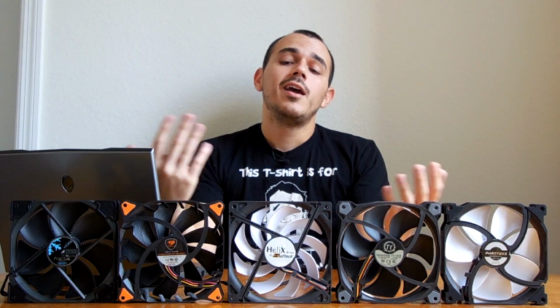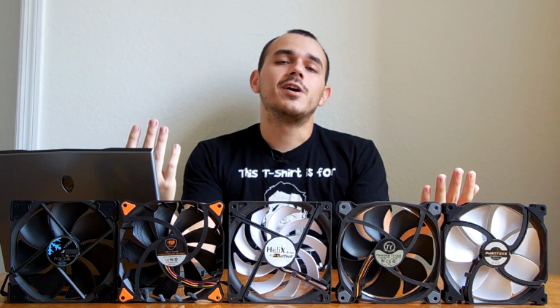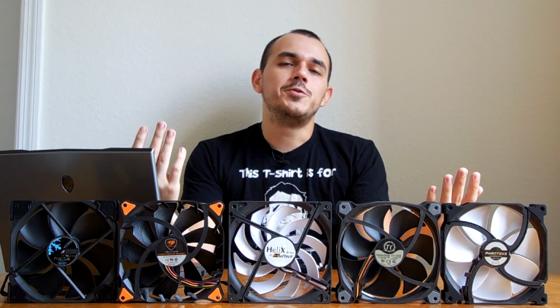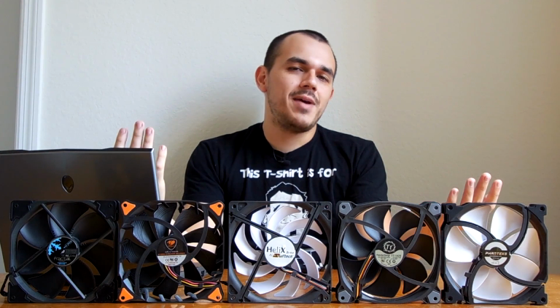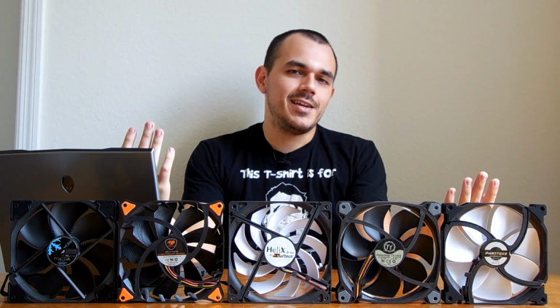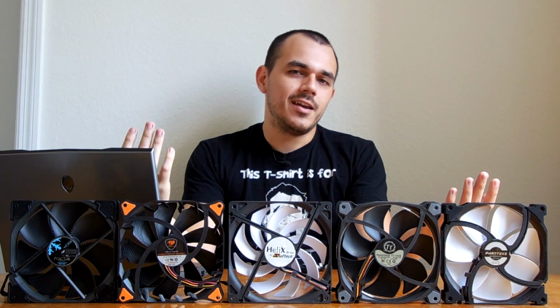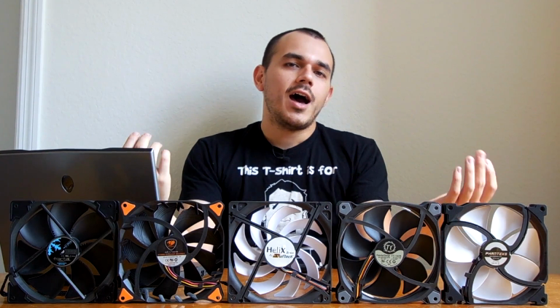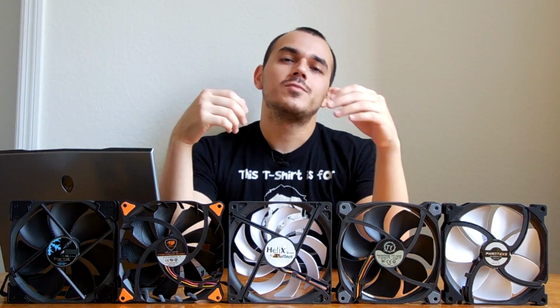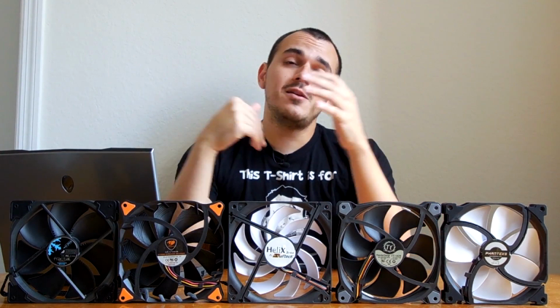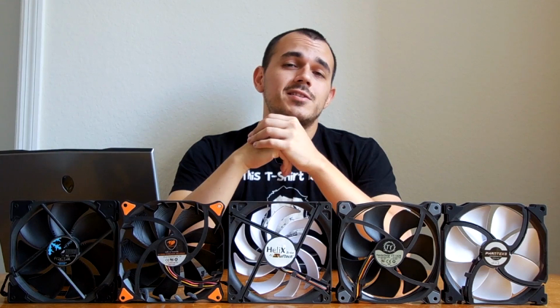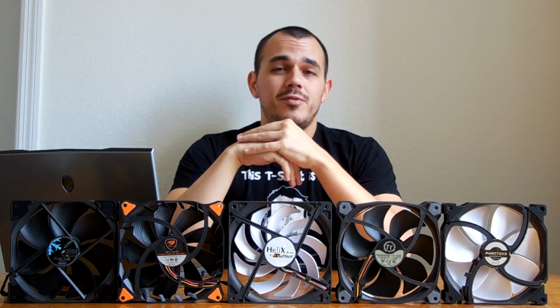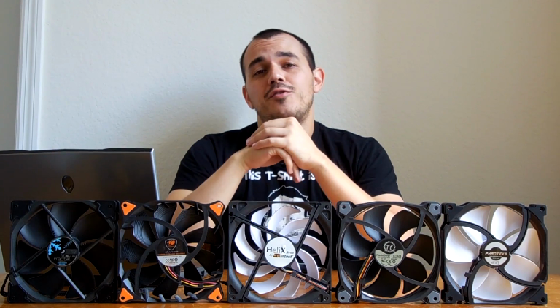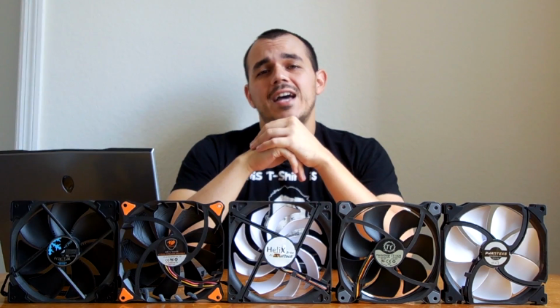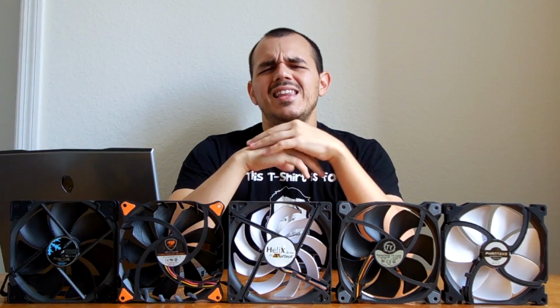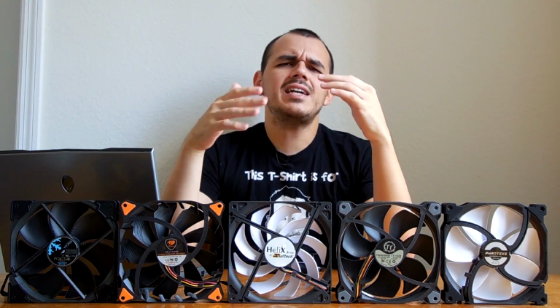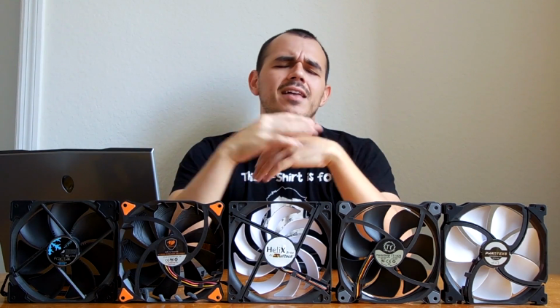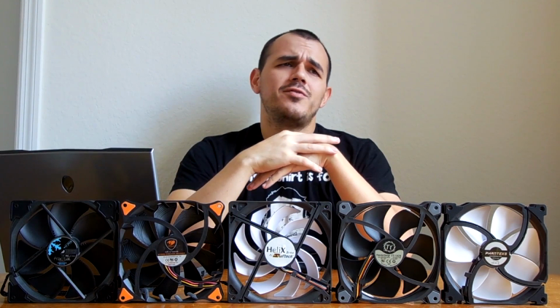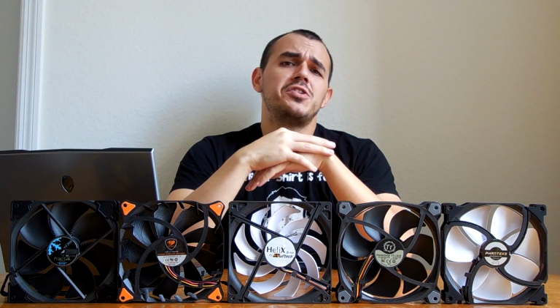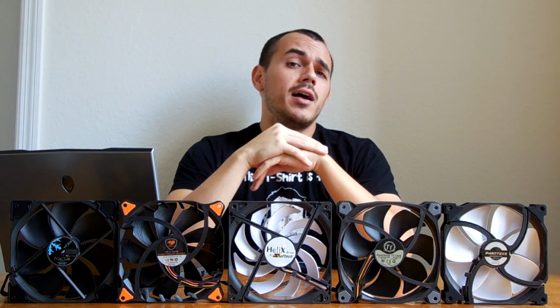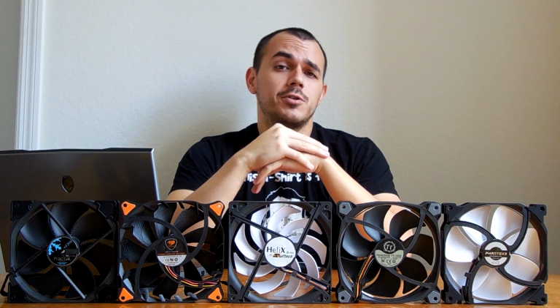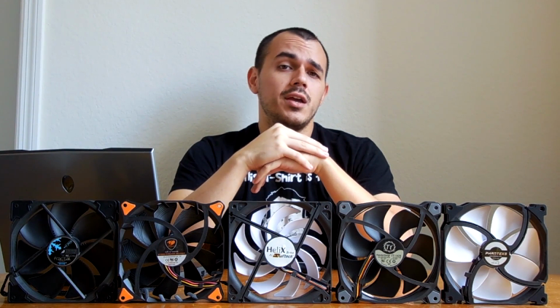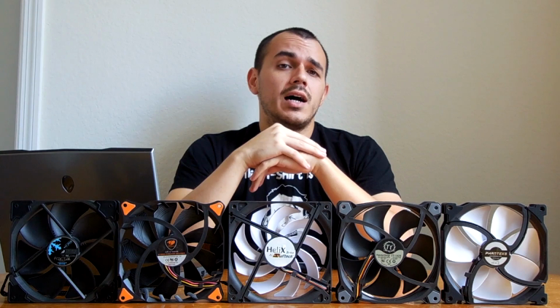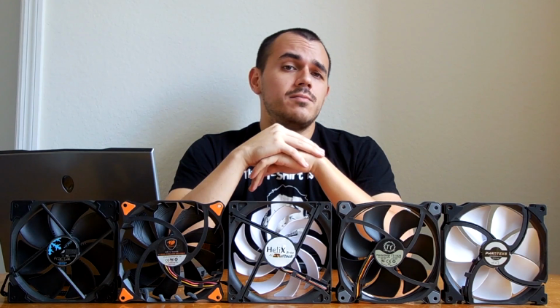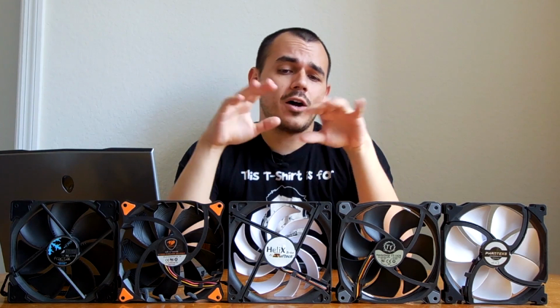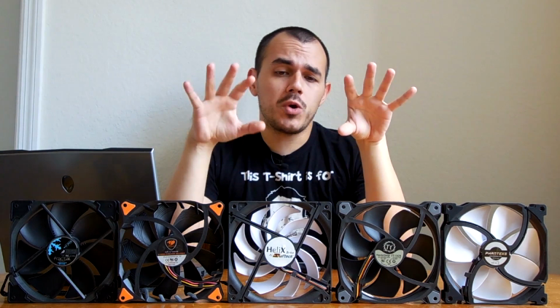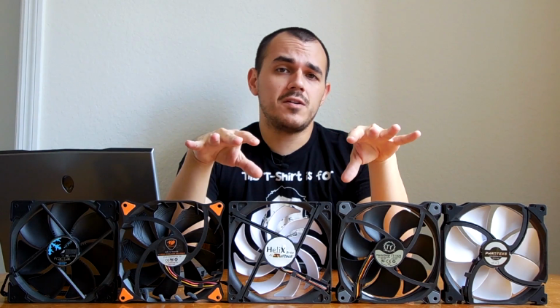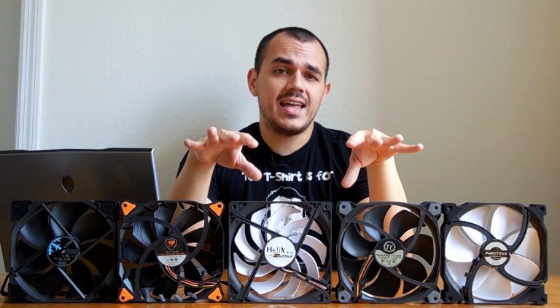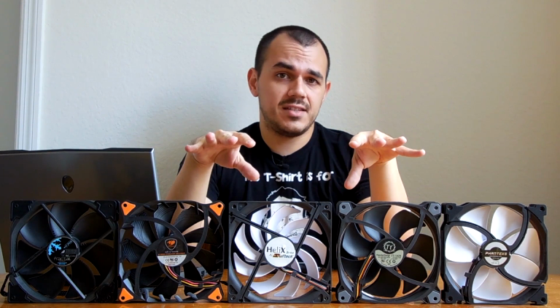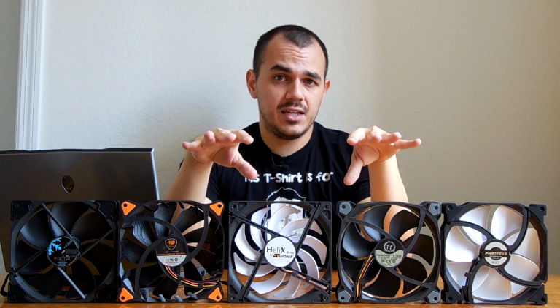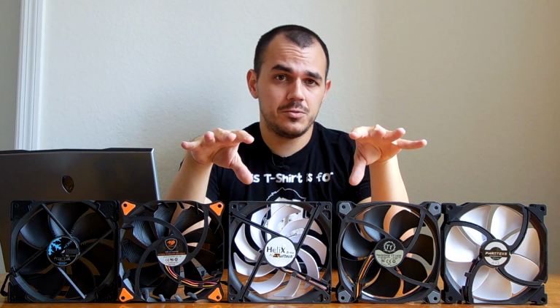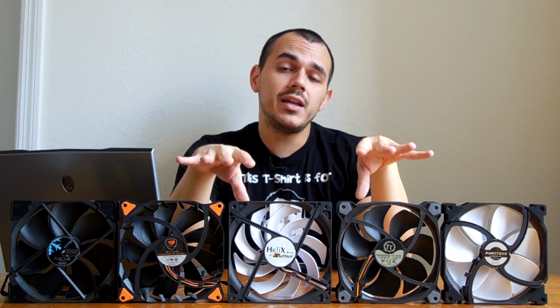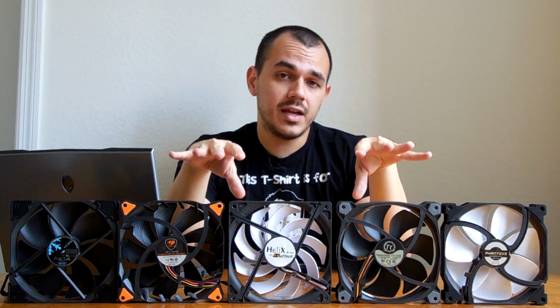Hey, what's up YouTube? Mike the Manic Geek here again. It's been a minute since I put up a video for you guys, and lately I've had this sort of itch of curiosity regarding 140mm fans as they pertain to radiator fans.